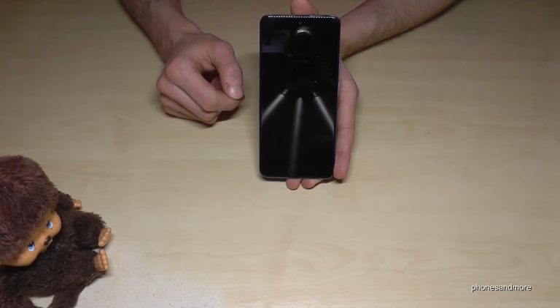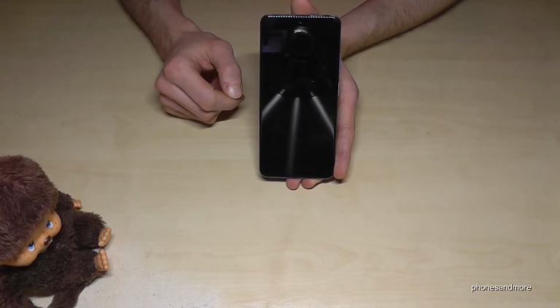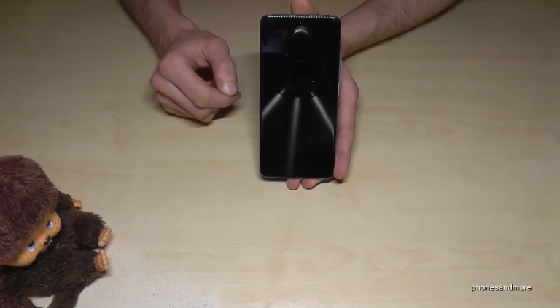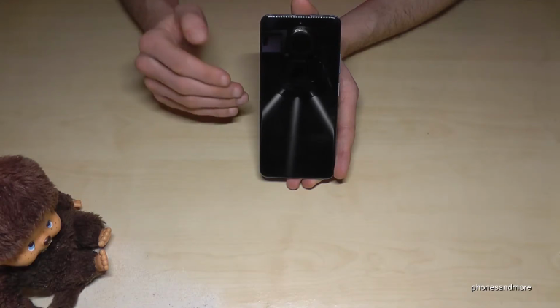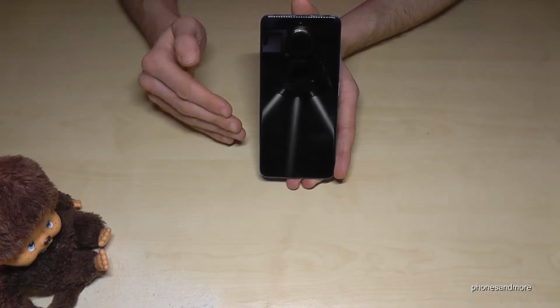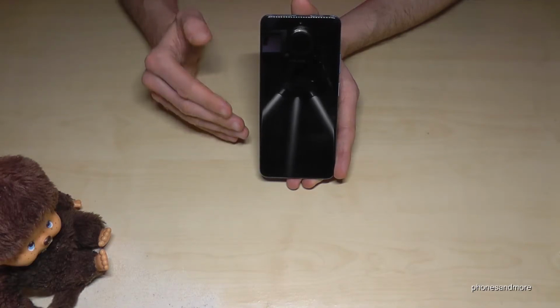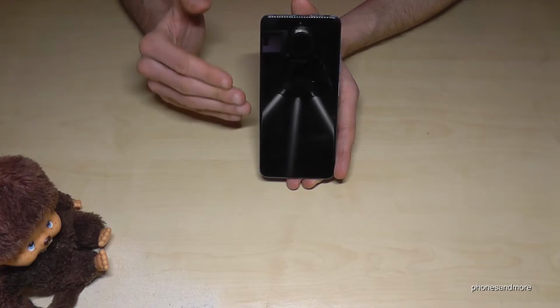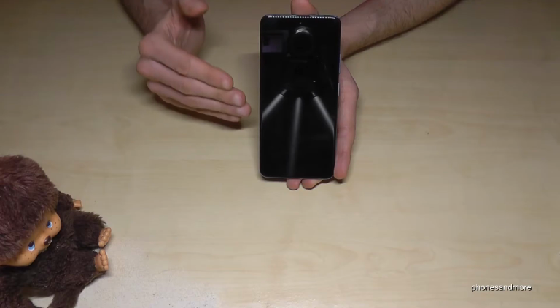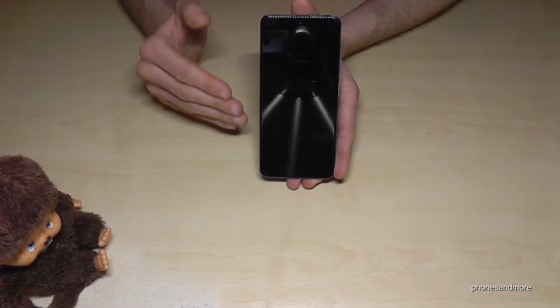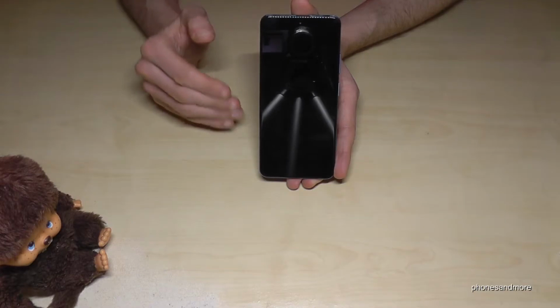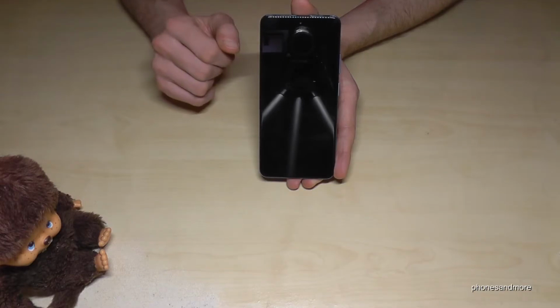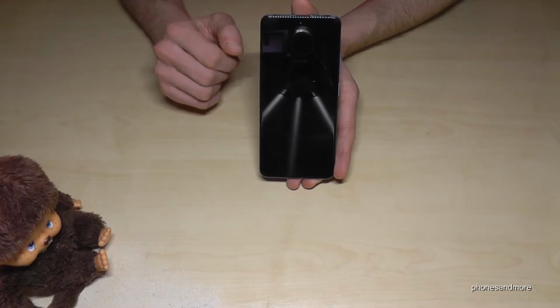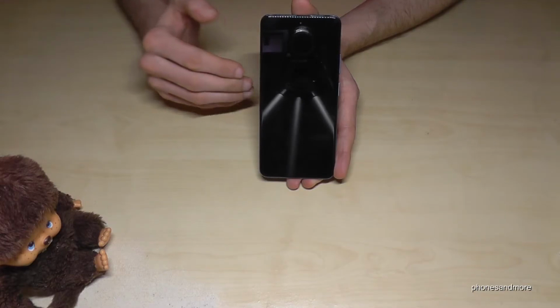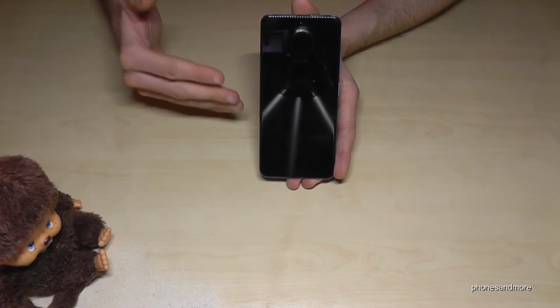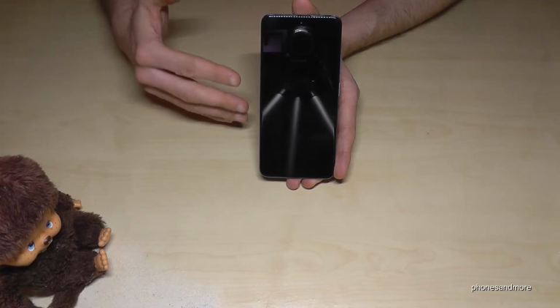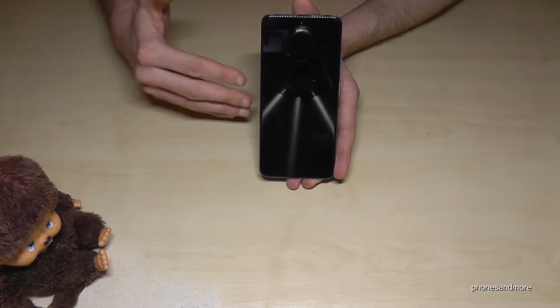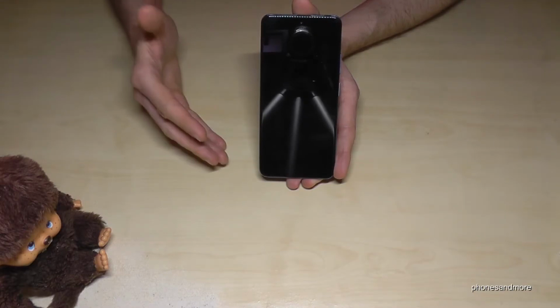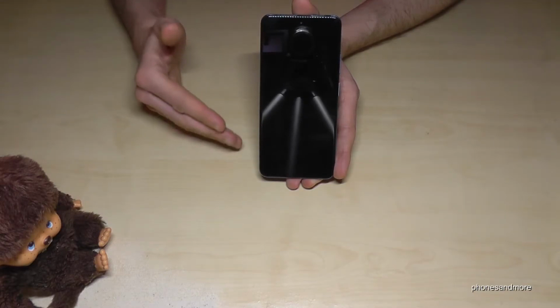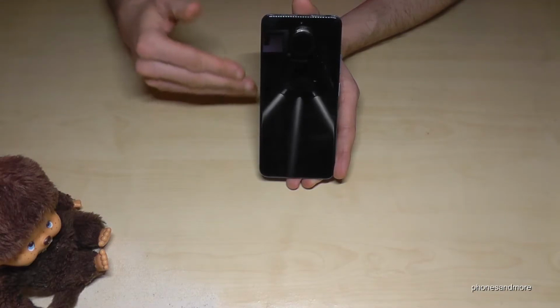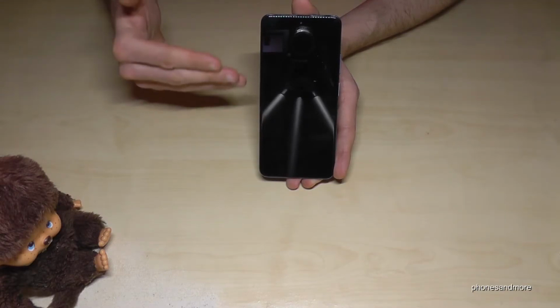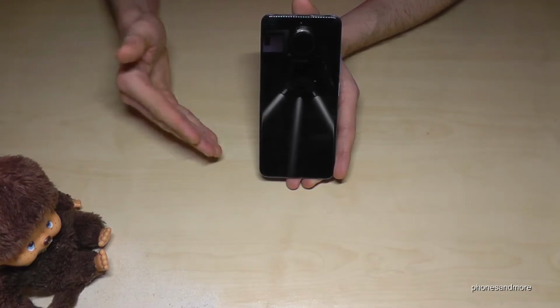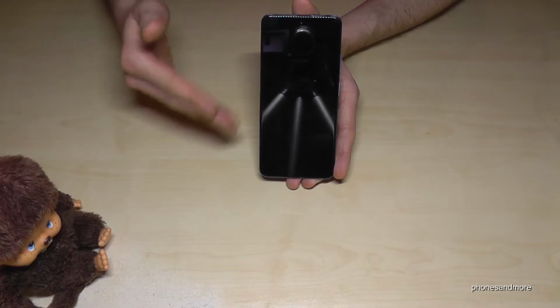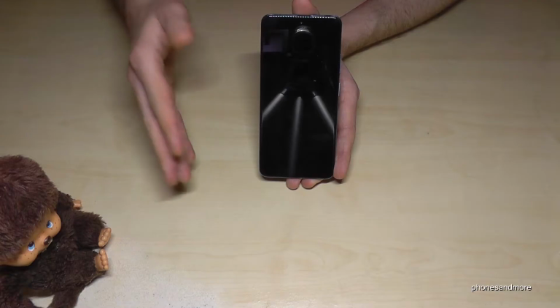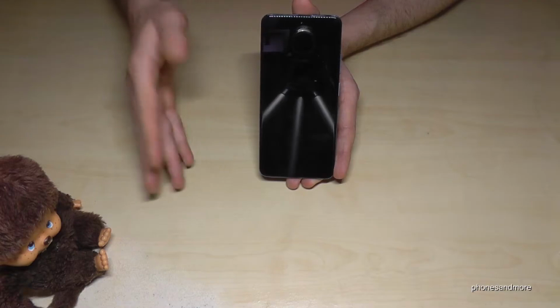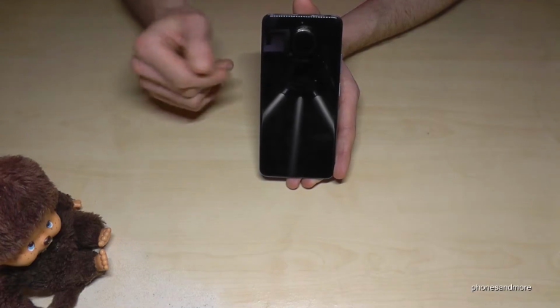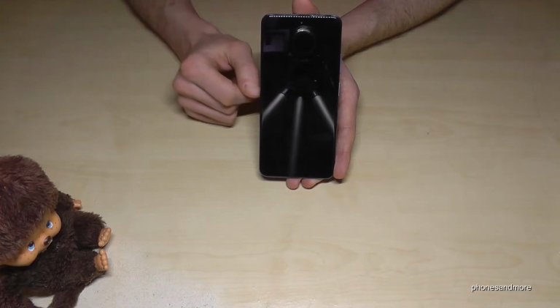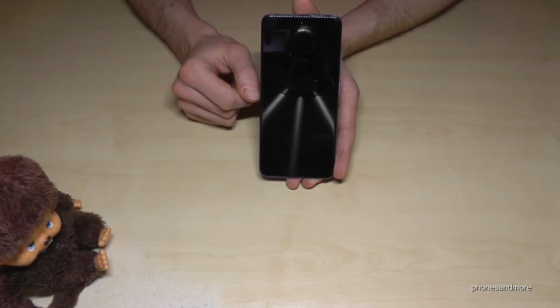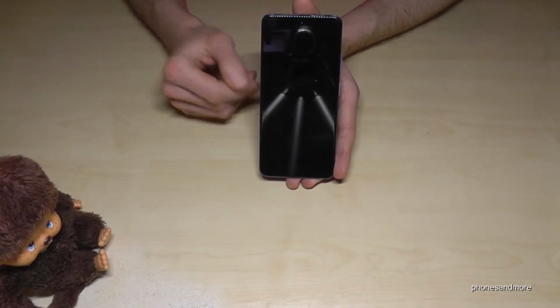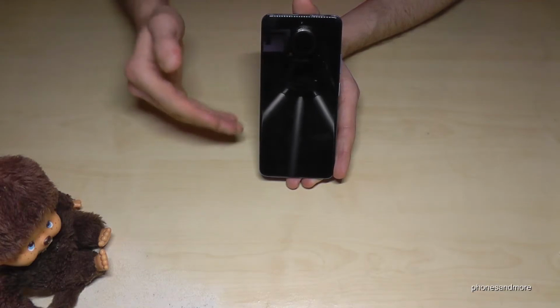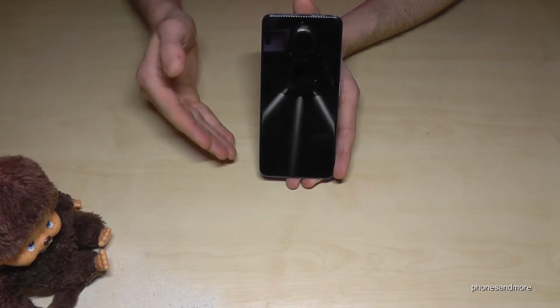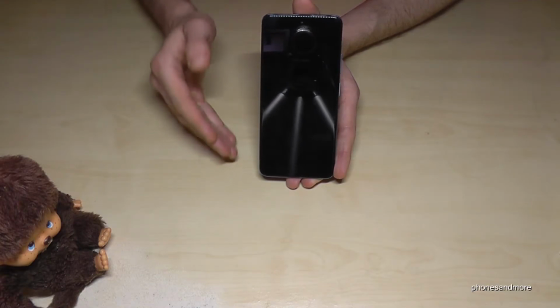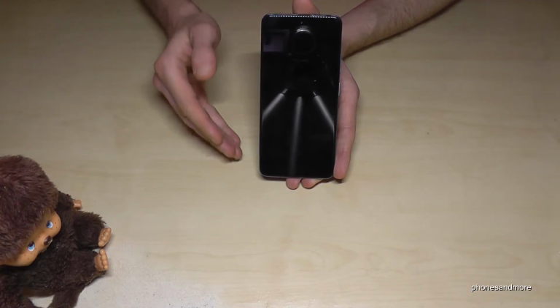Now let me show you how you can reset your phone so that it's like brand new. You can start entering your account again and so on, just as you have bought it brand new.